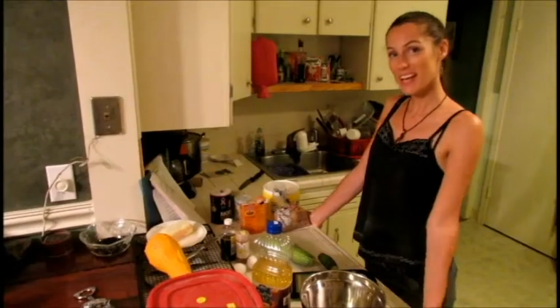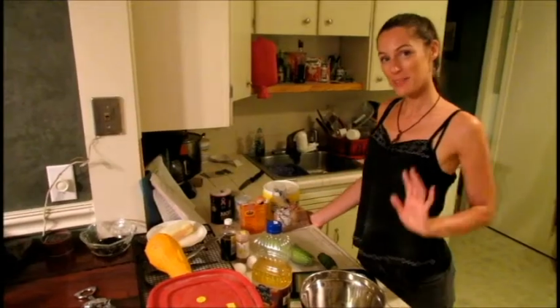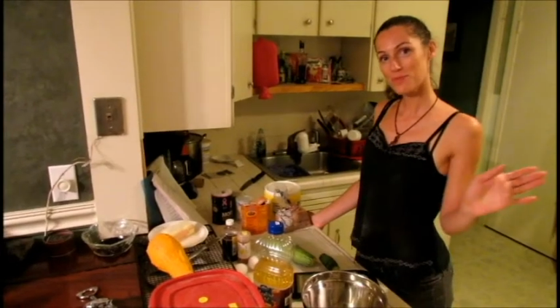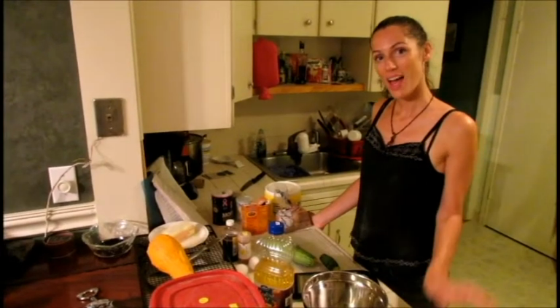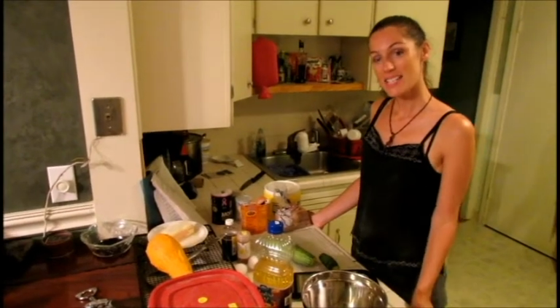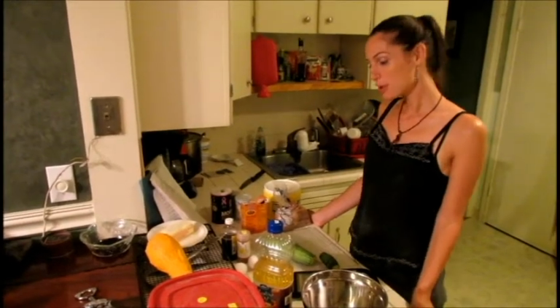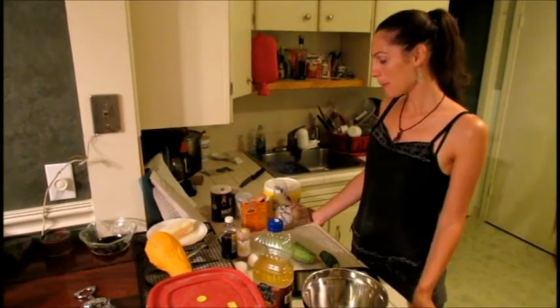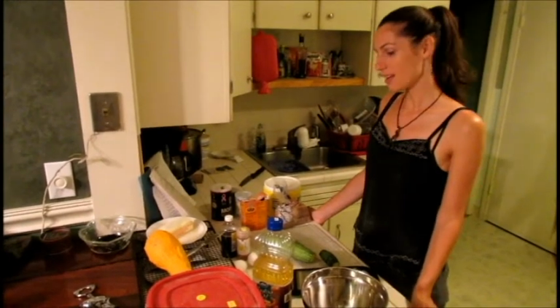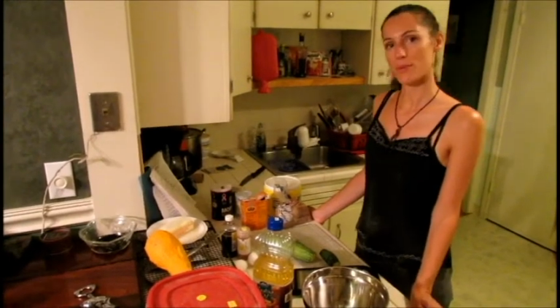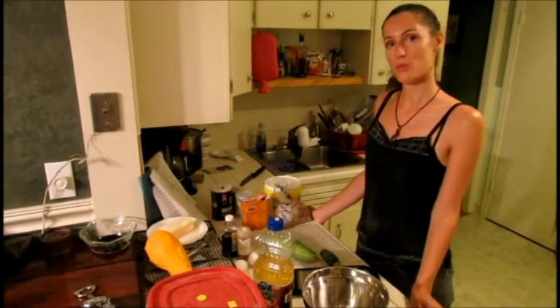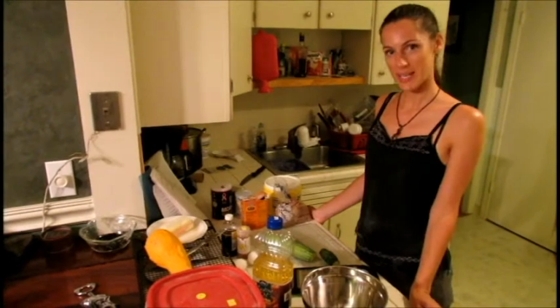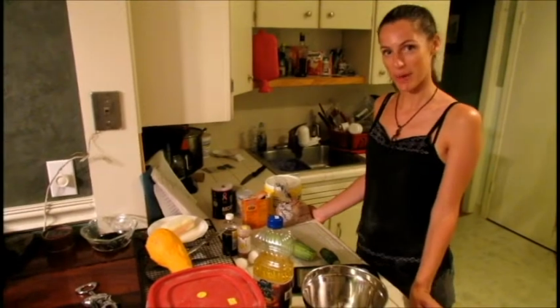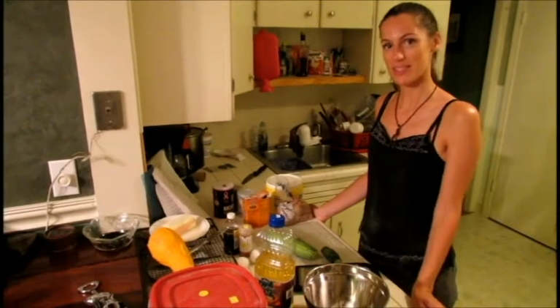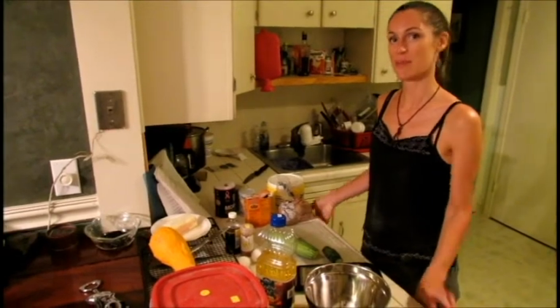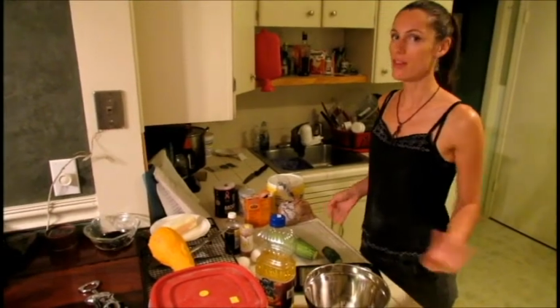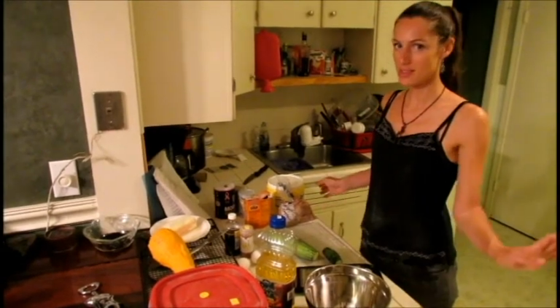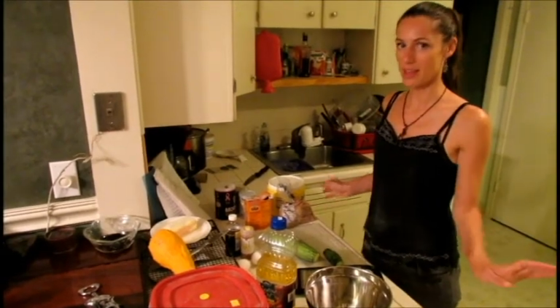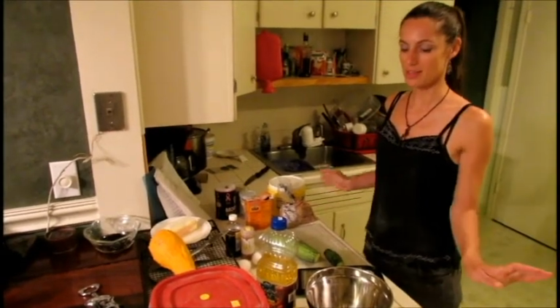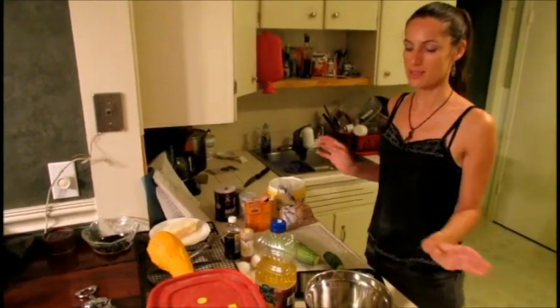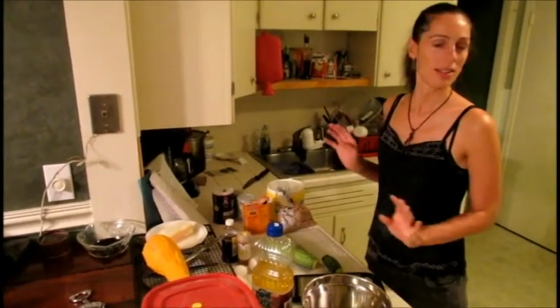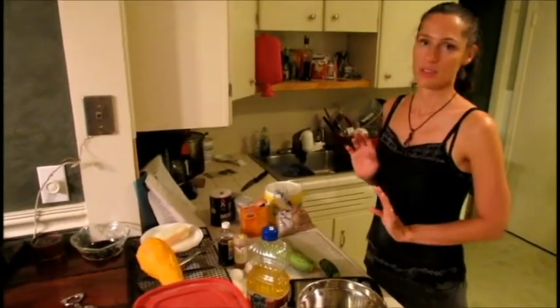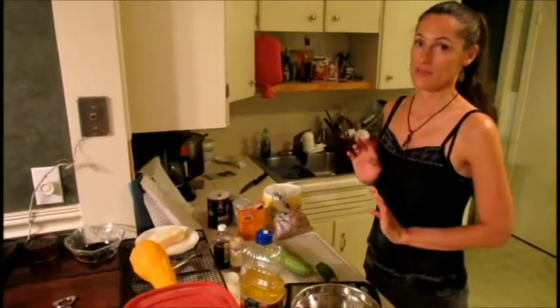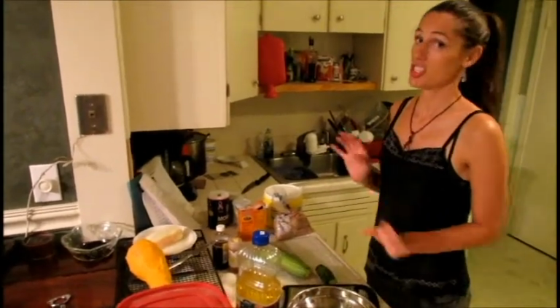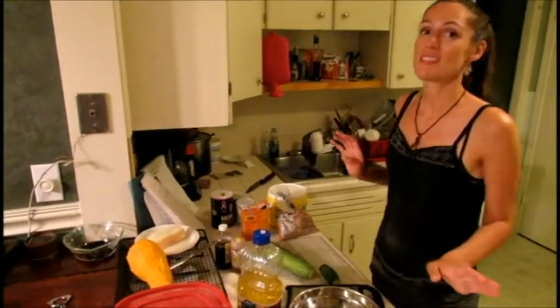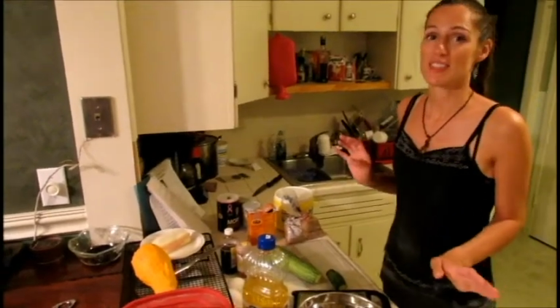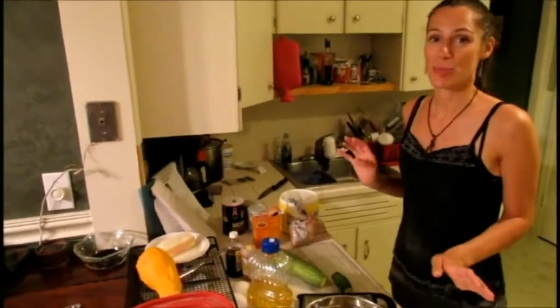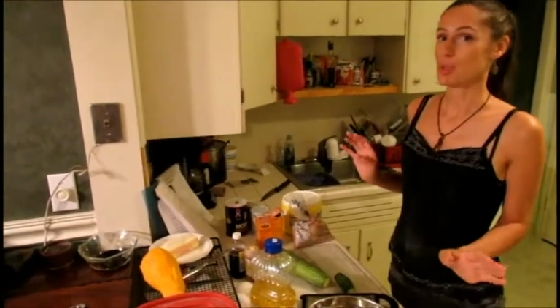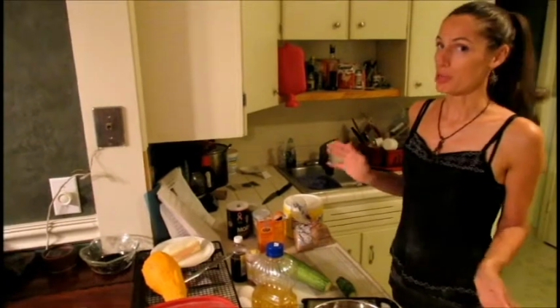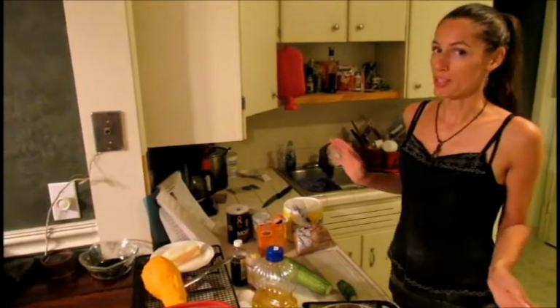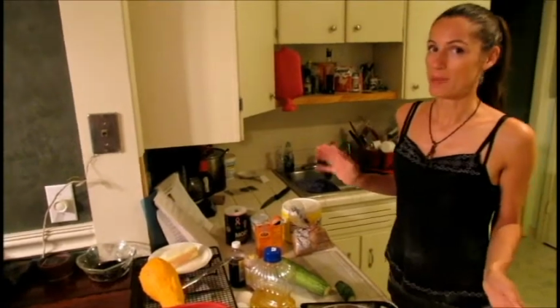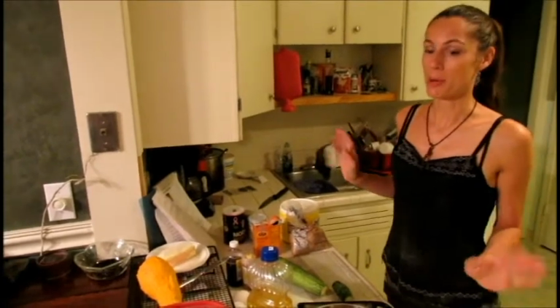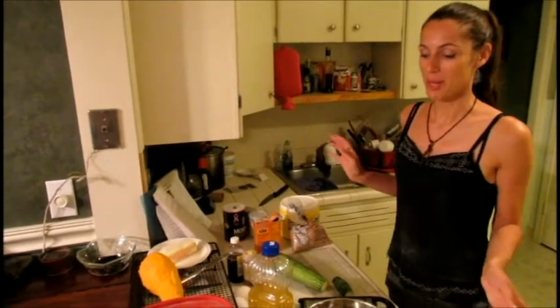Hello. Today we're going to be making some zucchini bread. It's one of my favorite things to make — it's delicious and it's good to bring to a dinner party. People are always impressed.